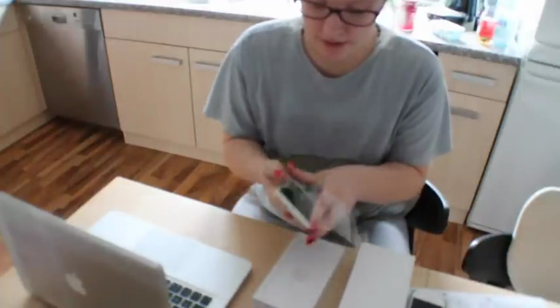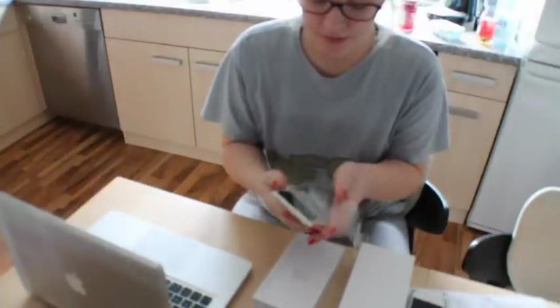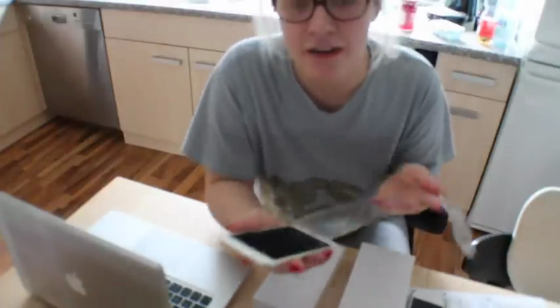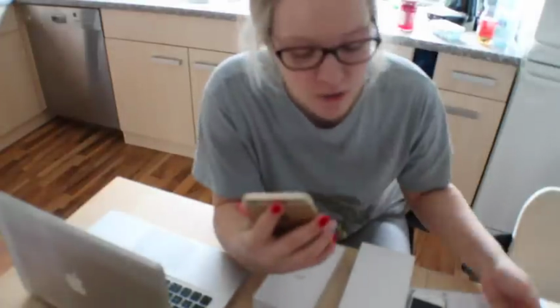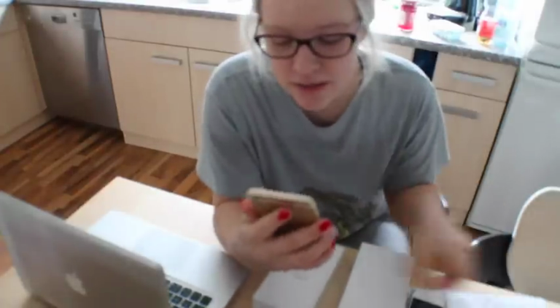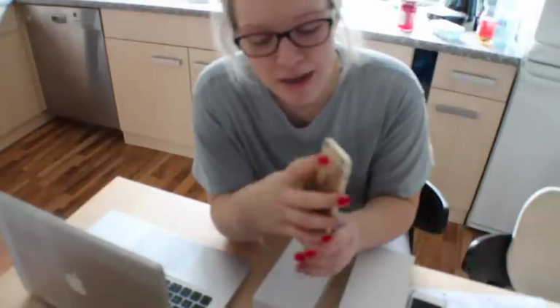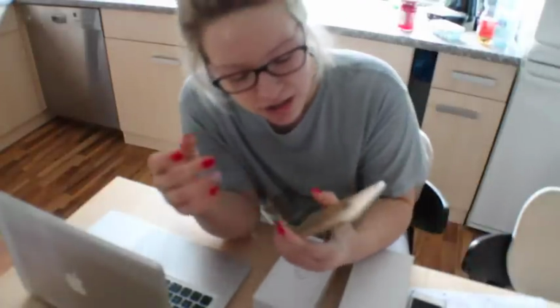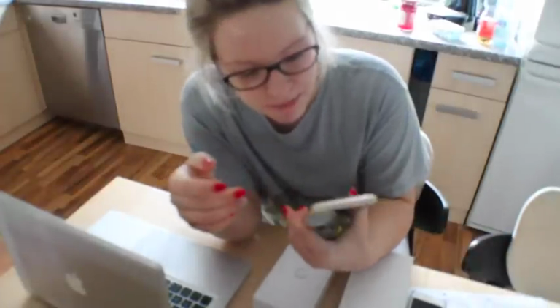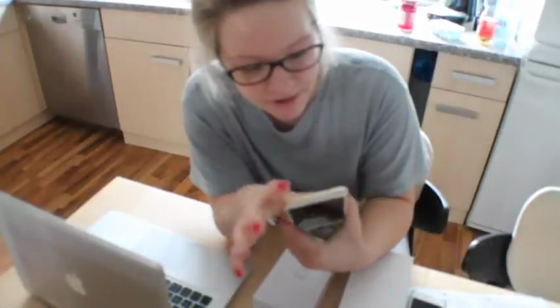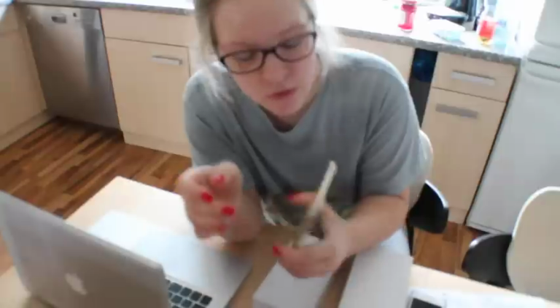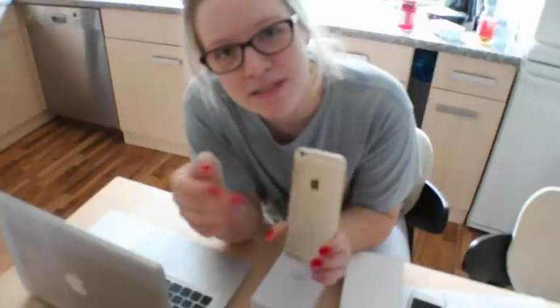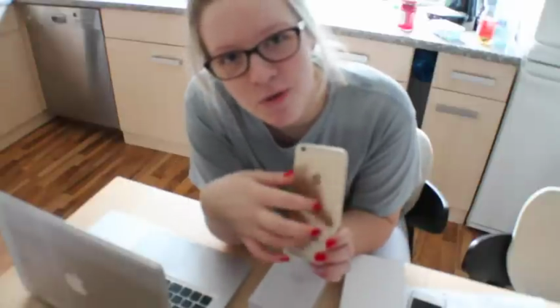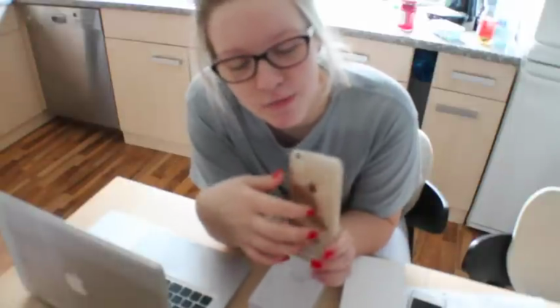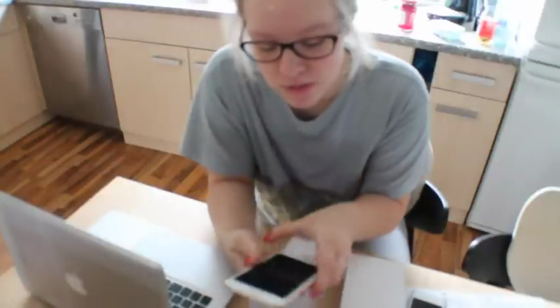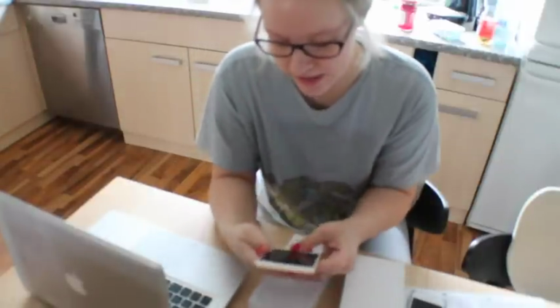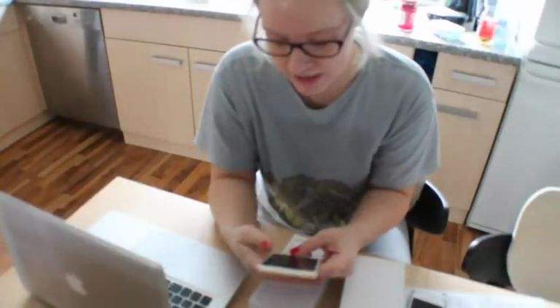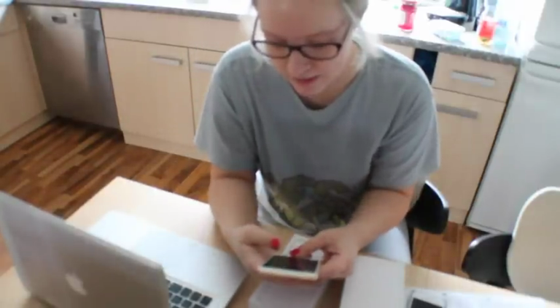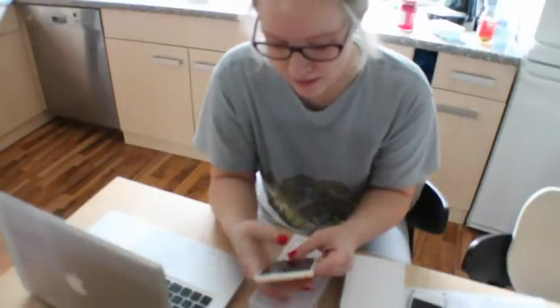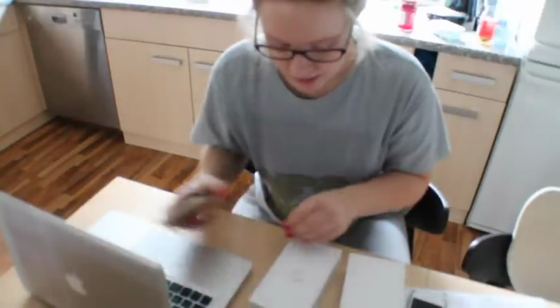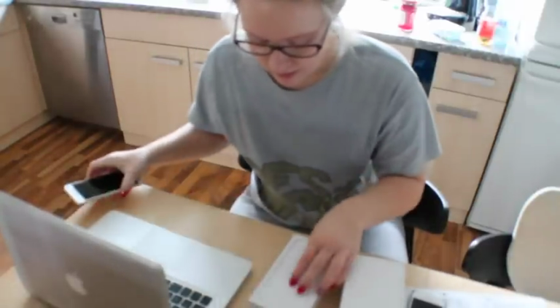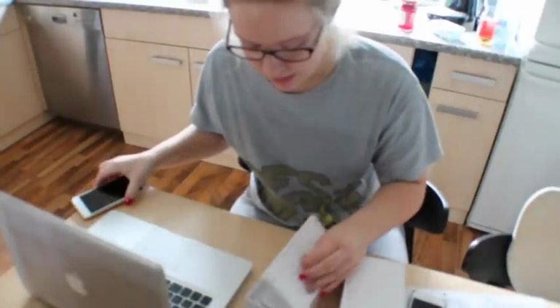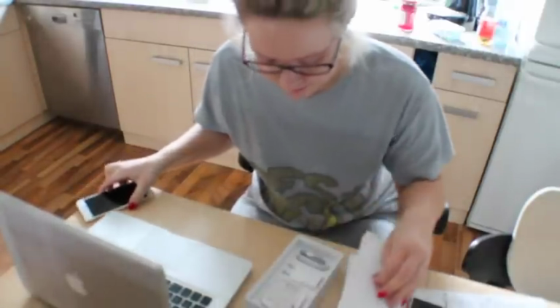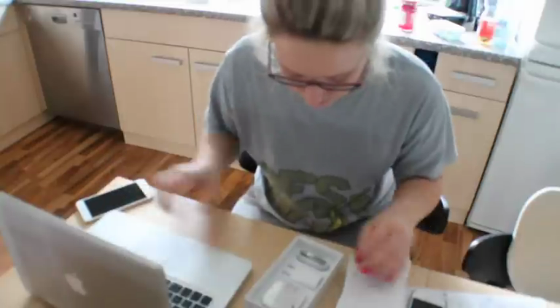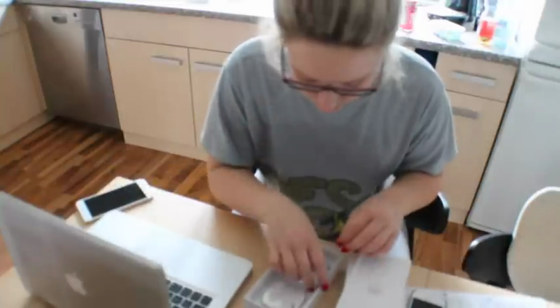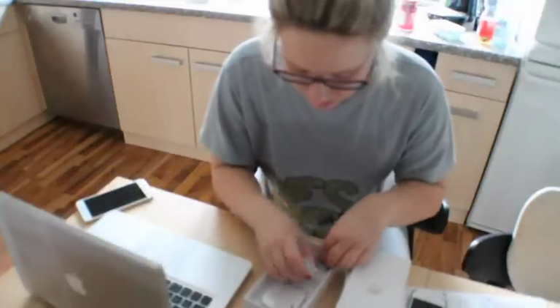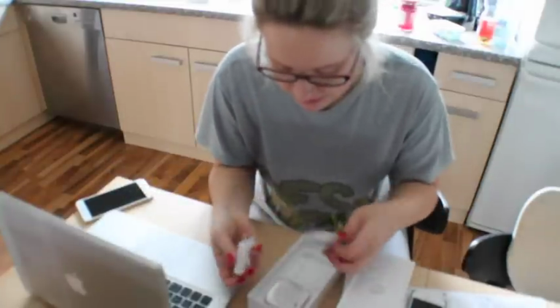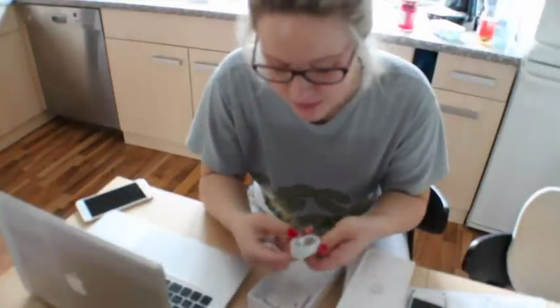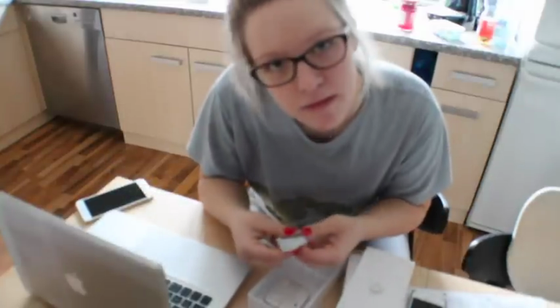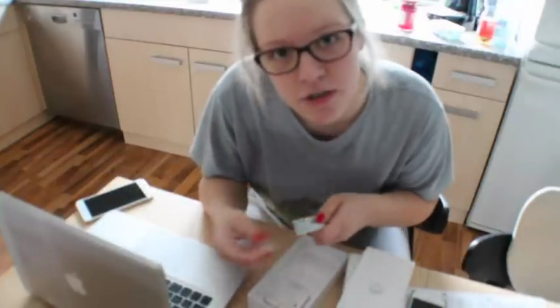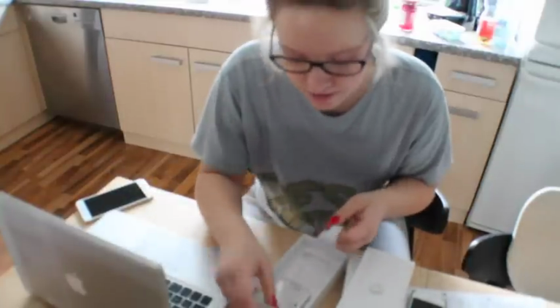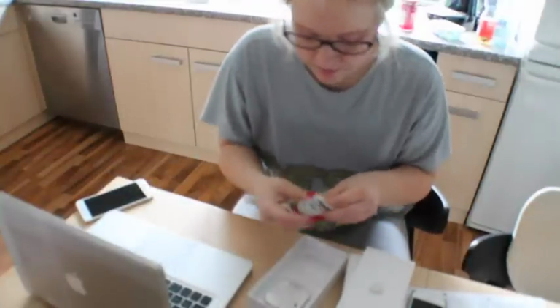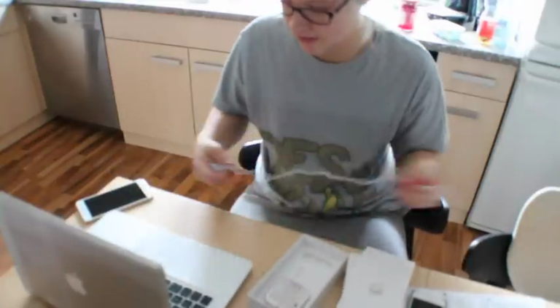I got it in gold. I'm actually not that big a fan of gold but this is kind of more of a rose gold — I like it. I need to plug it in and of course it comes with the charger and everything.